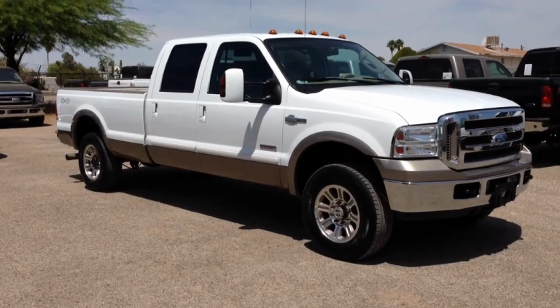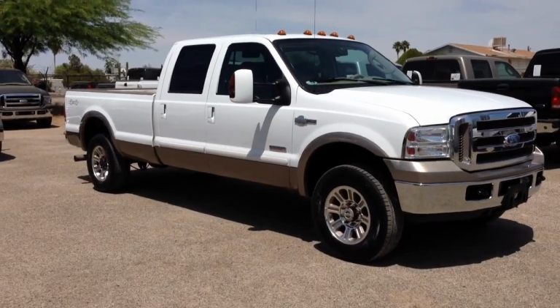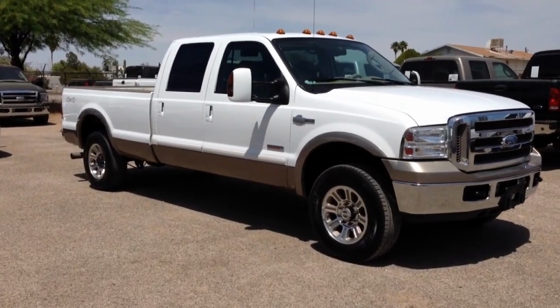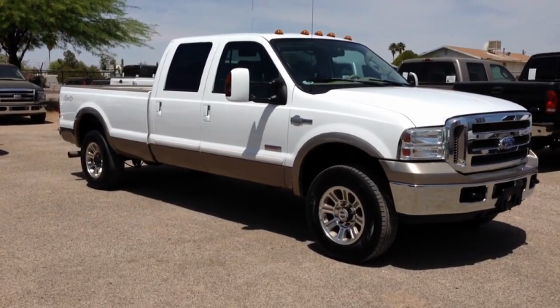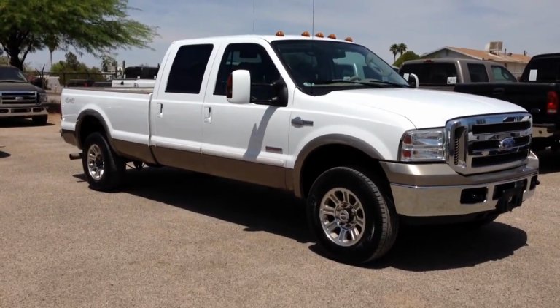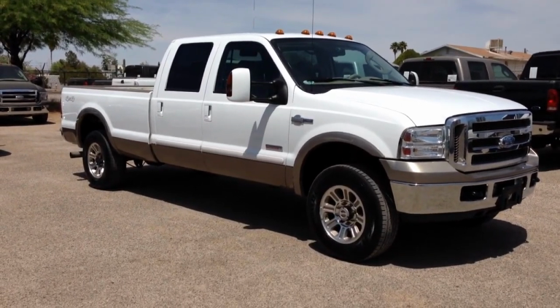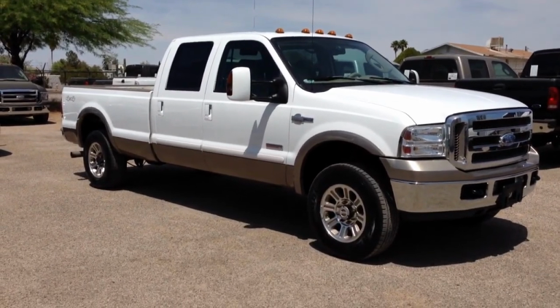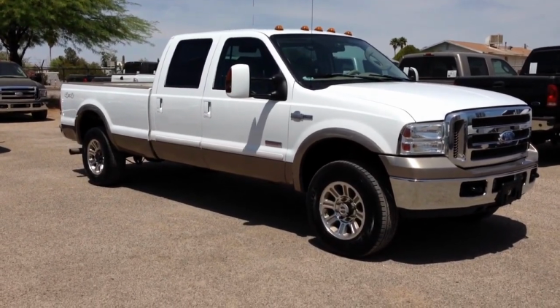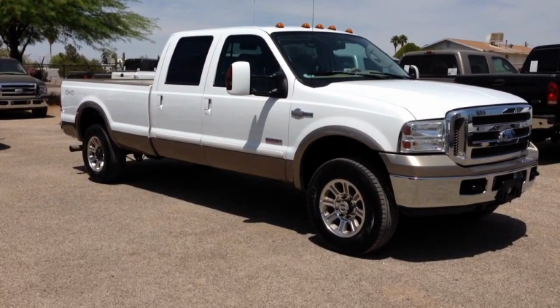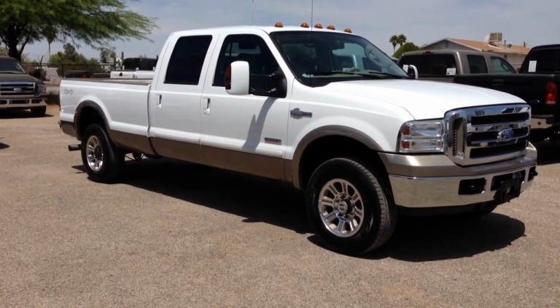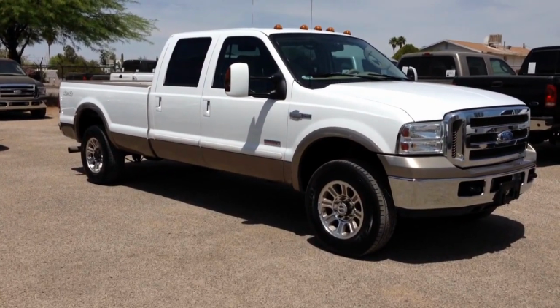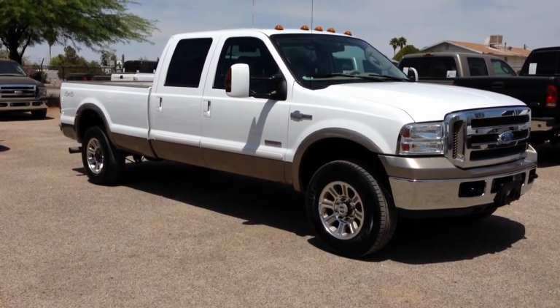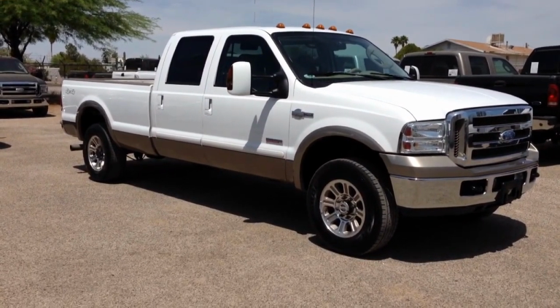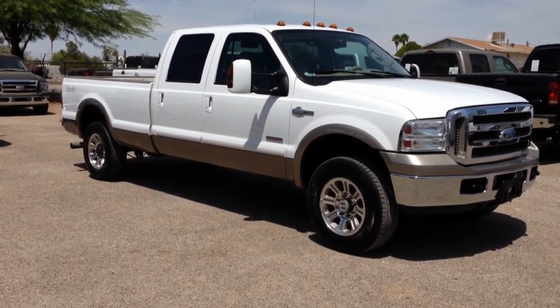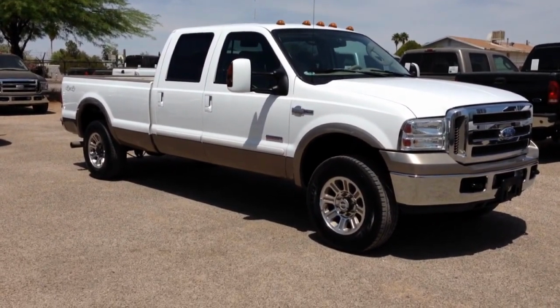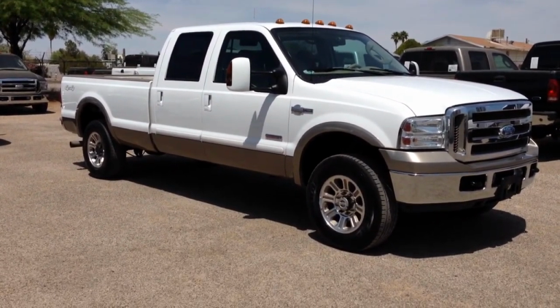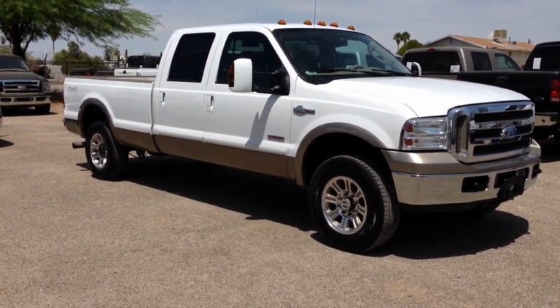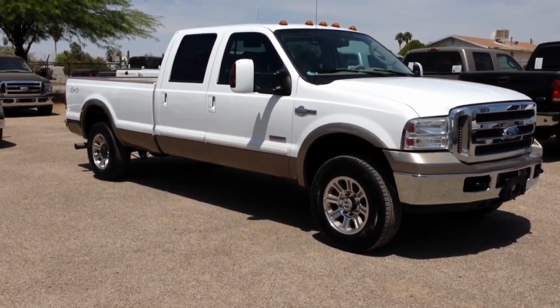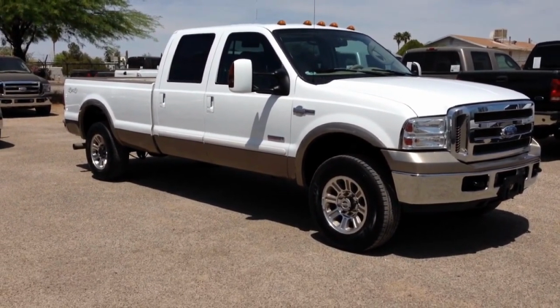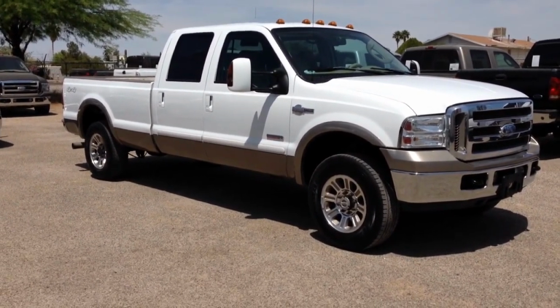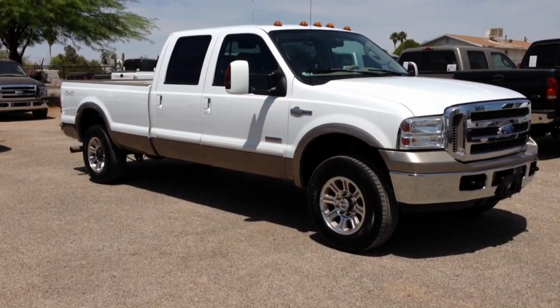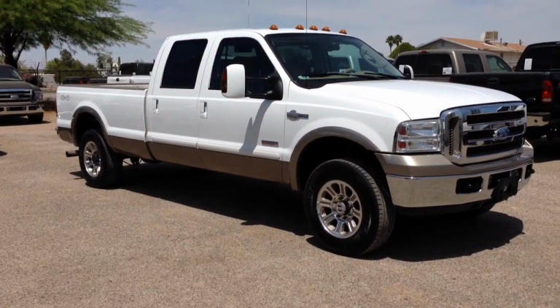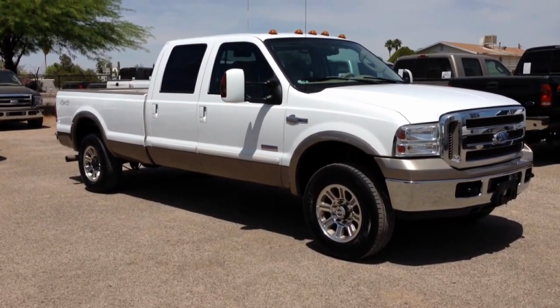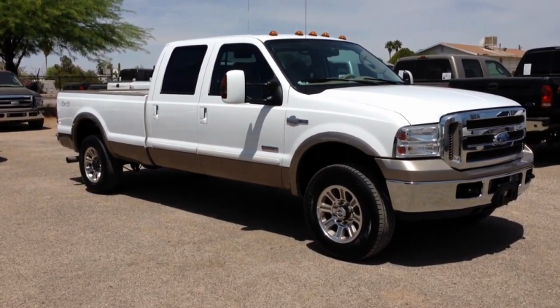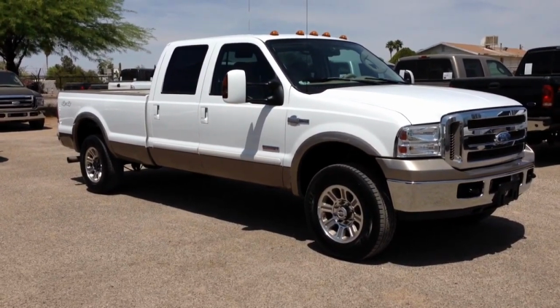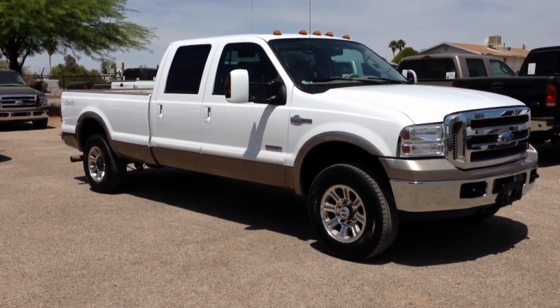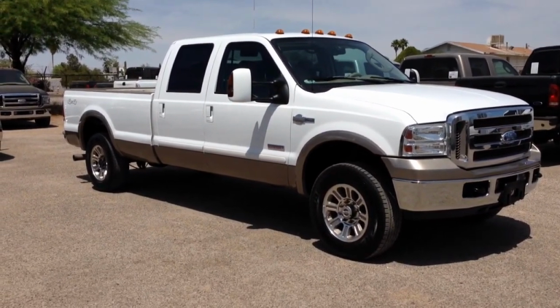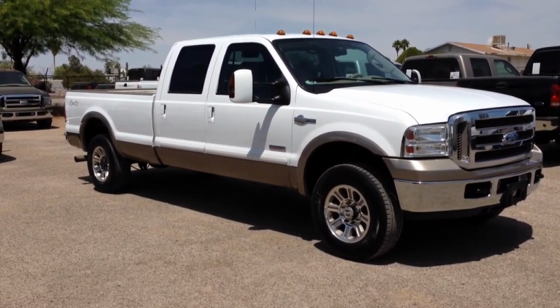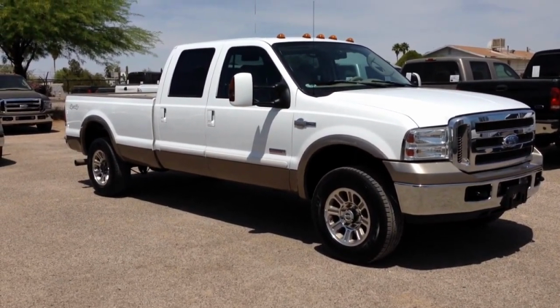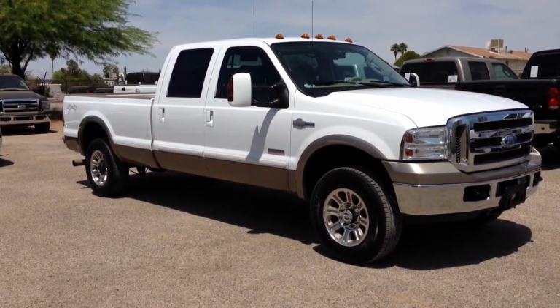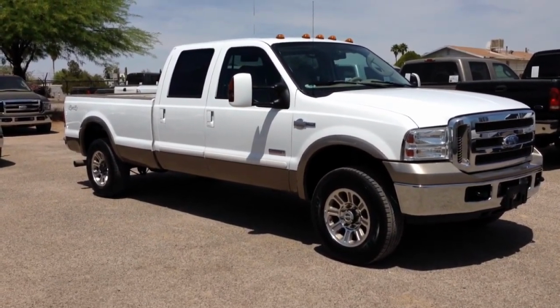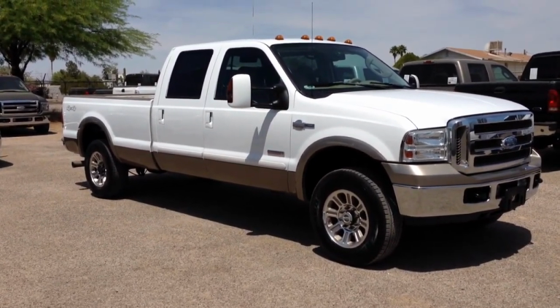This is Roger with Wheel Kinetics in Tucson, Arizona. We're selling this truck as a 2006 Ford F-250 Crew Cab Long Bed. It's a 6.0 turbo diesel, it's a four-wheel drive, and it's a King Ranch, which is the saddle leather seats.